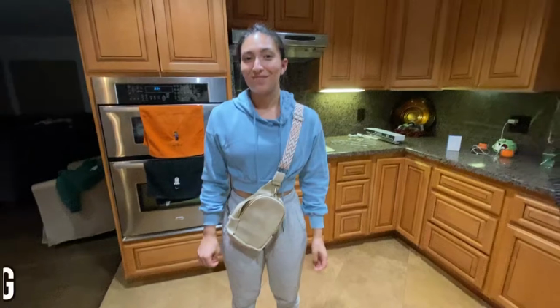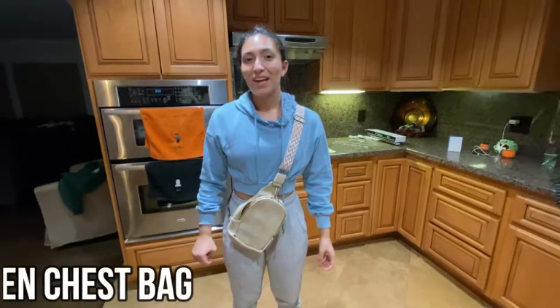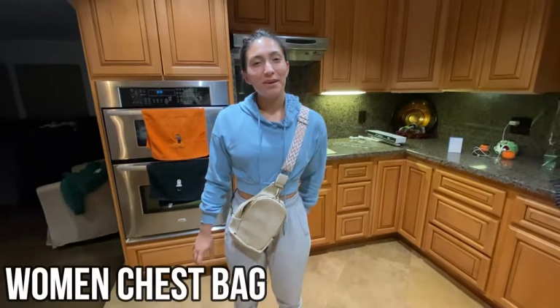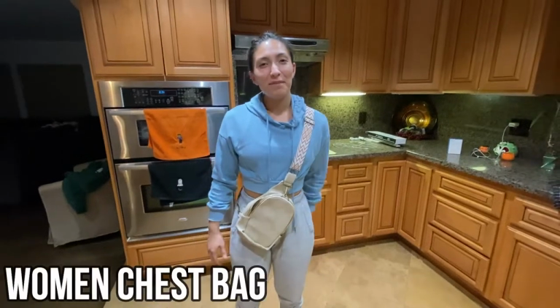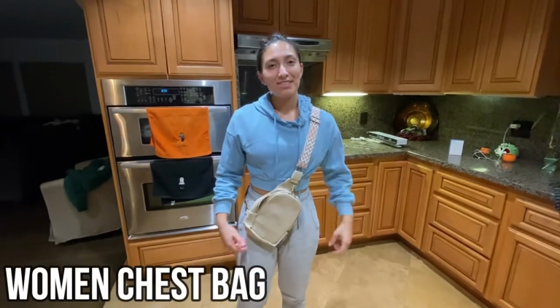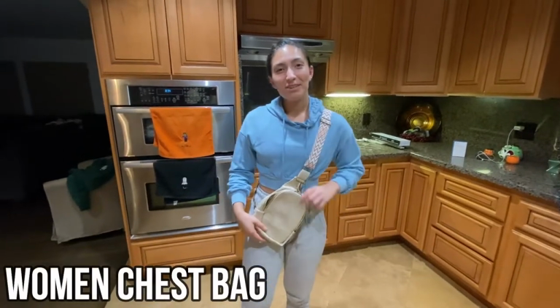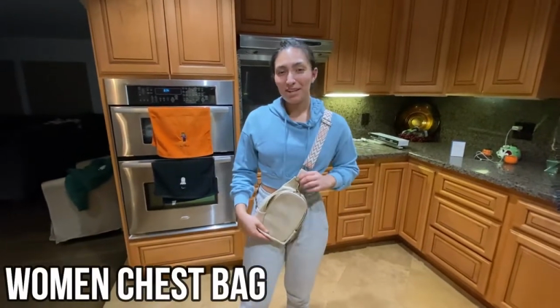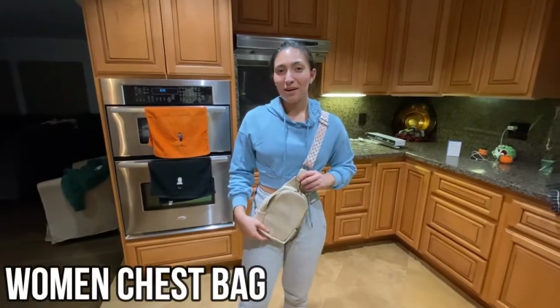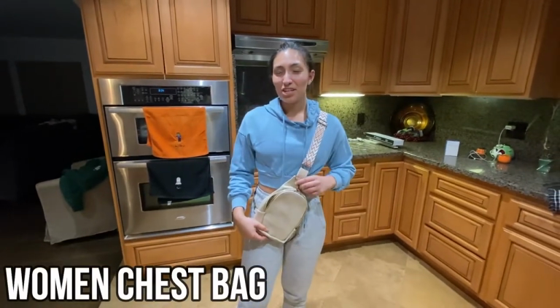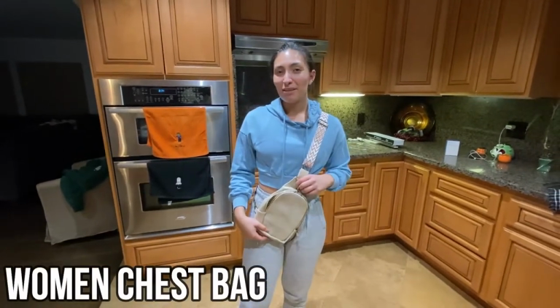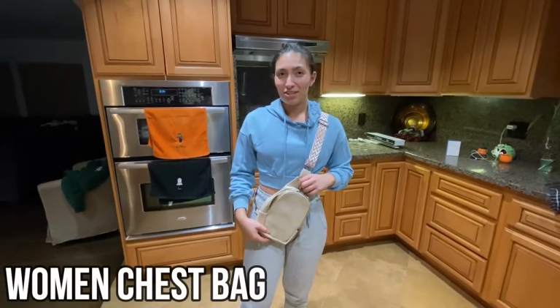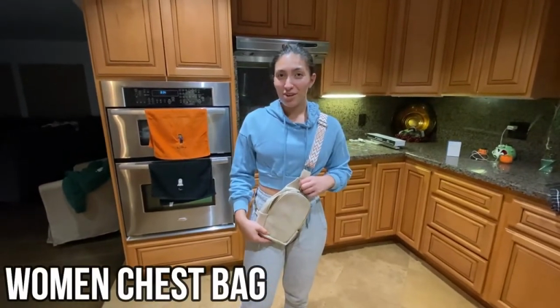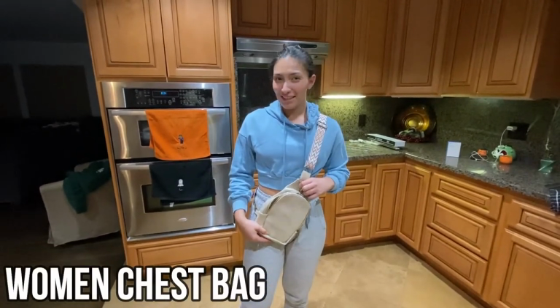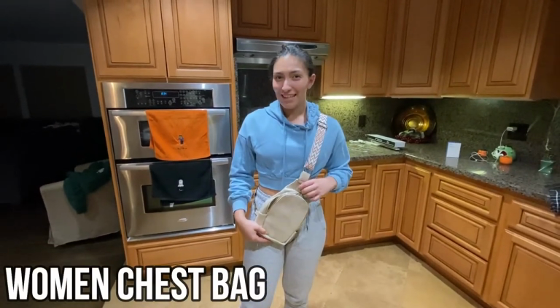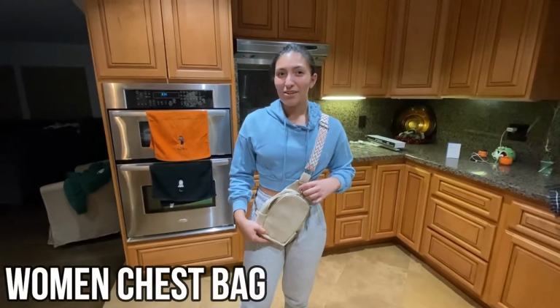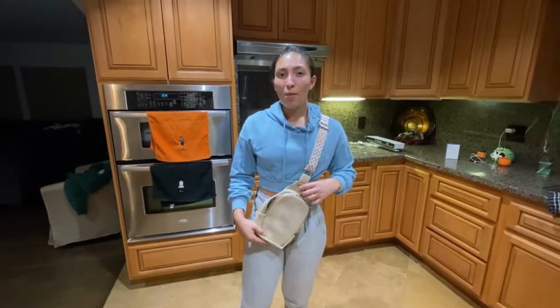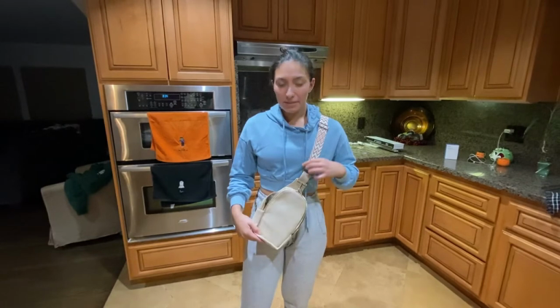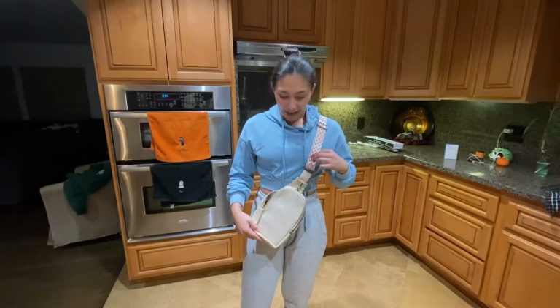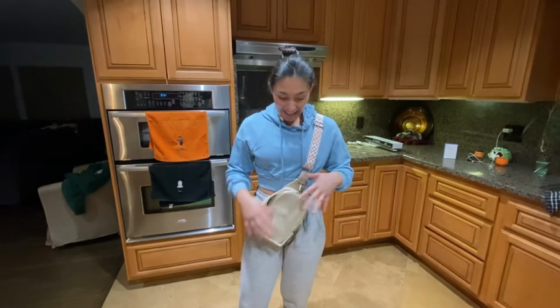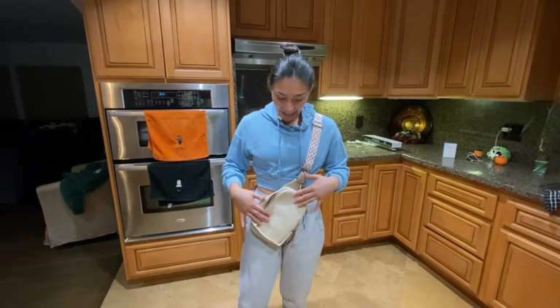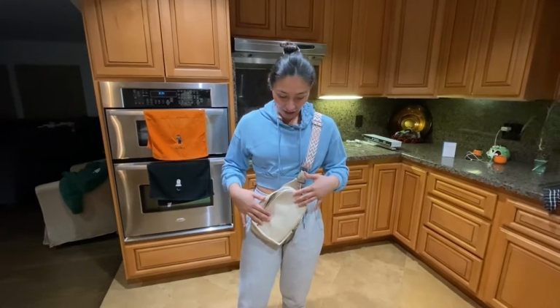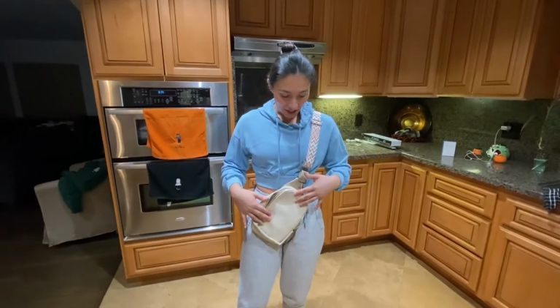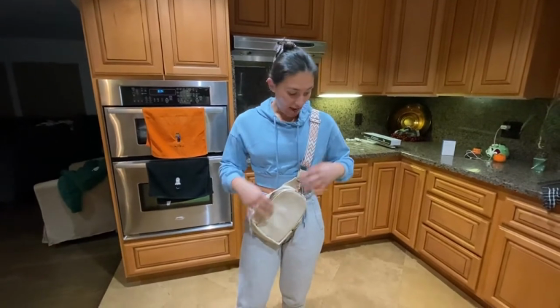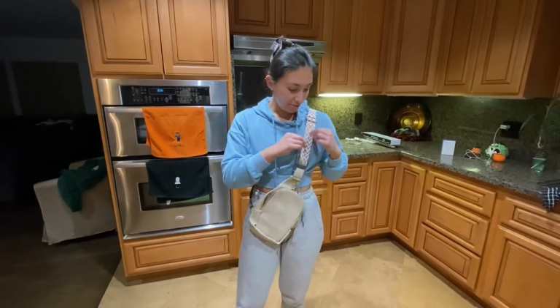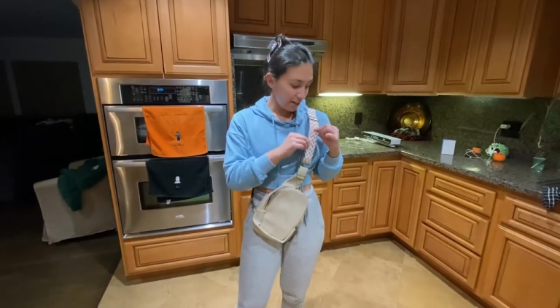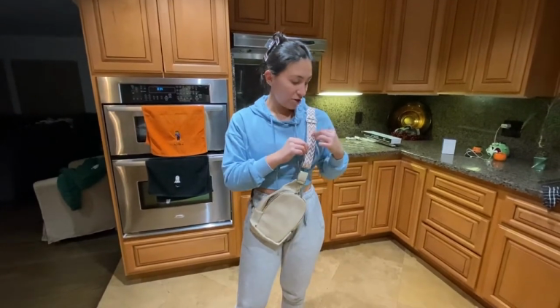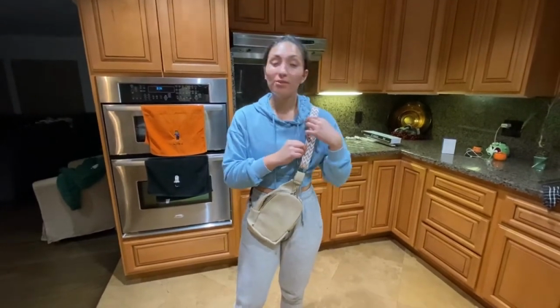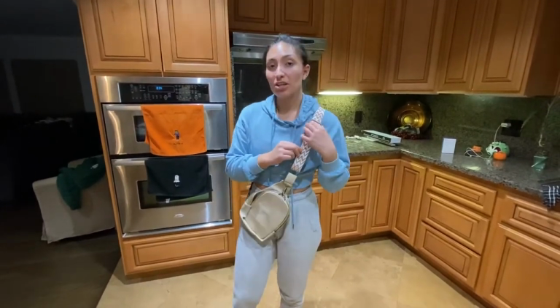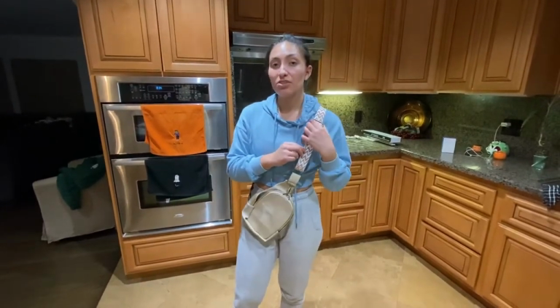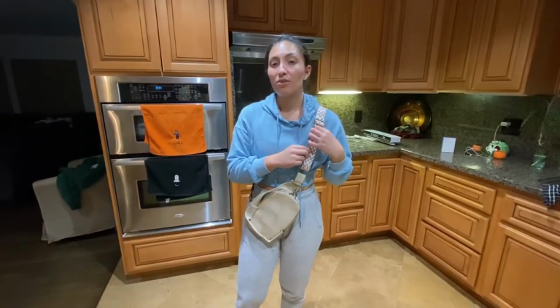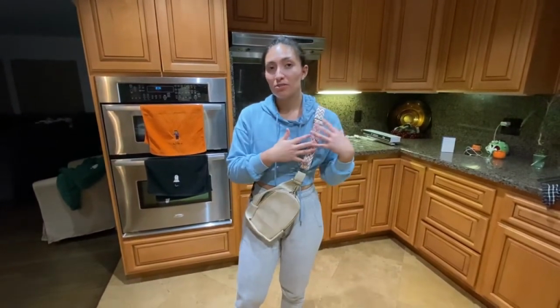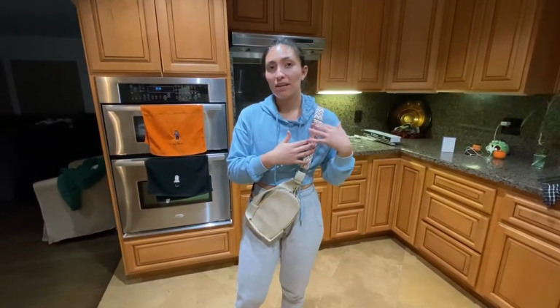Hey everybody, welcome back! Today we're going to be talking about a chest bag for traveling. This bag is tan colored and has a really nice strap that you can adjust to how close and how tight you want it.